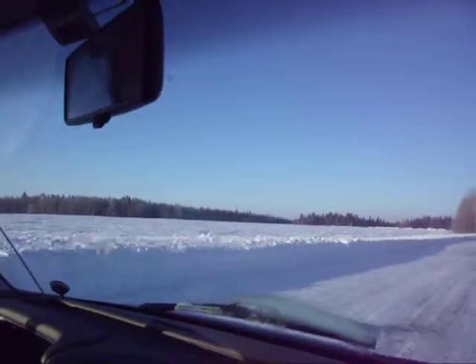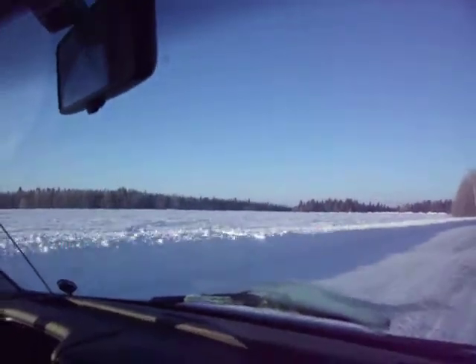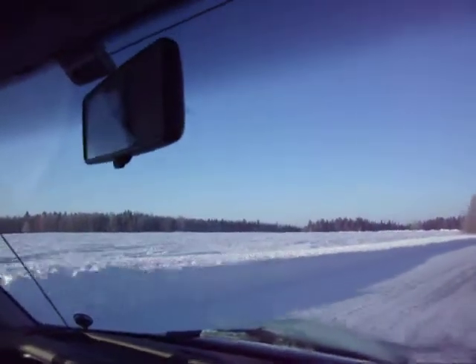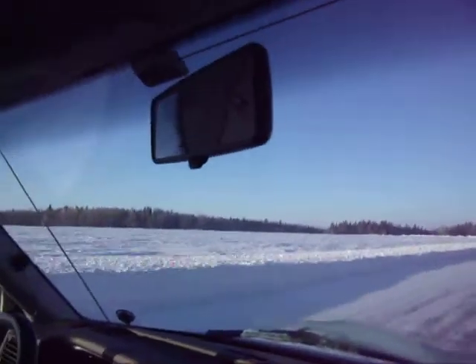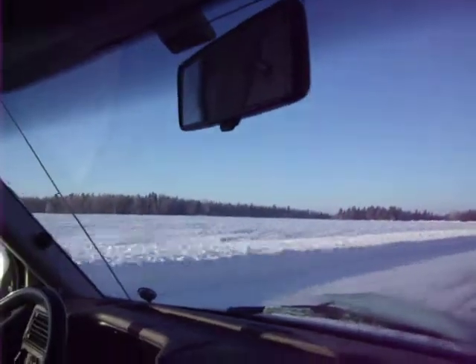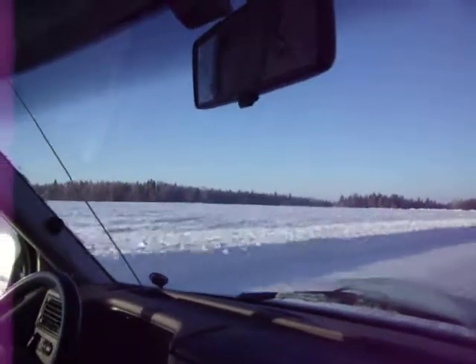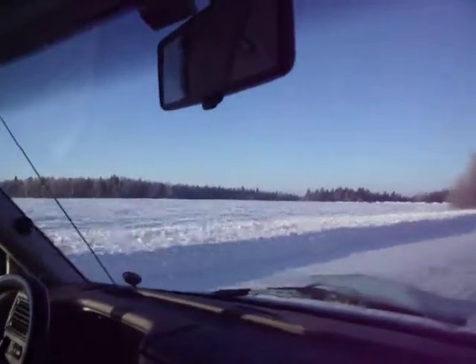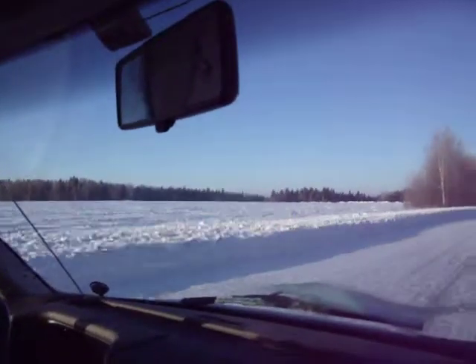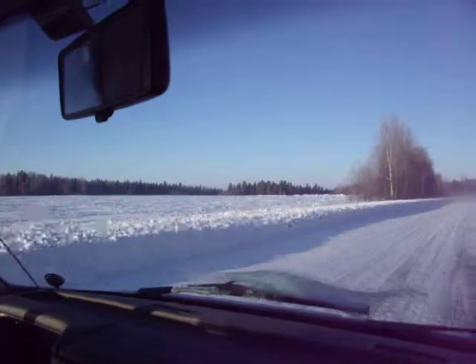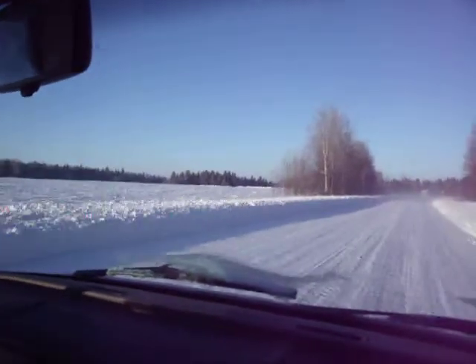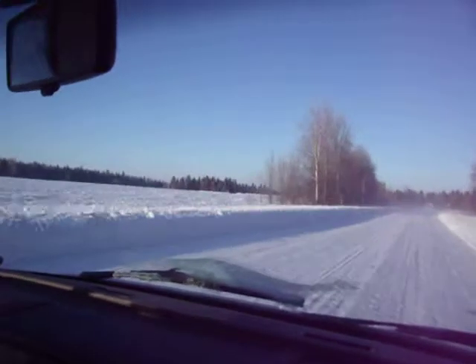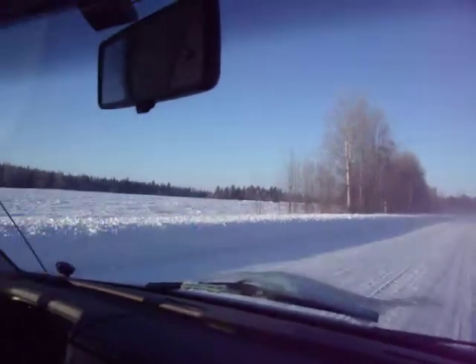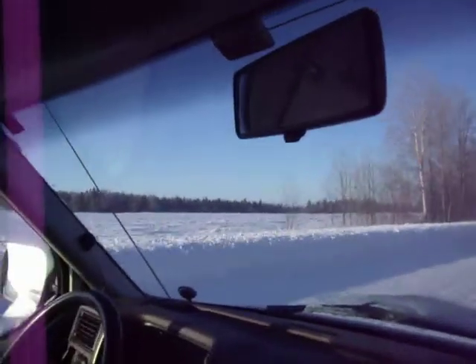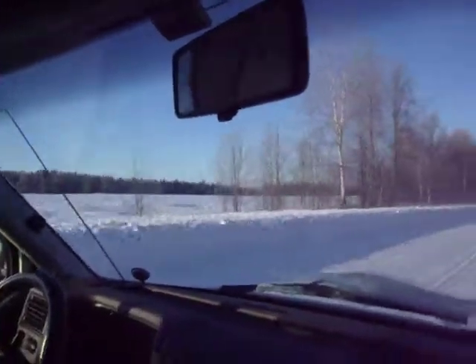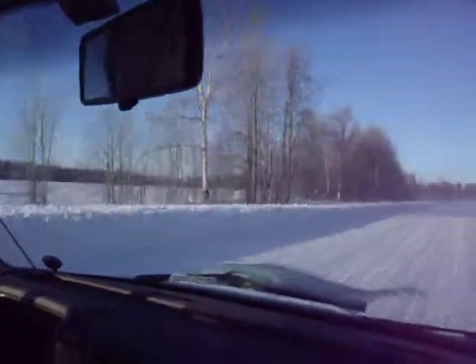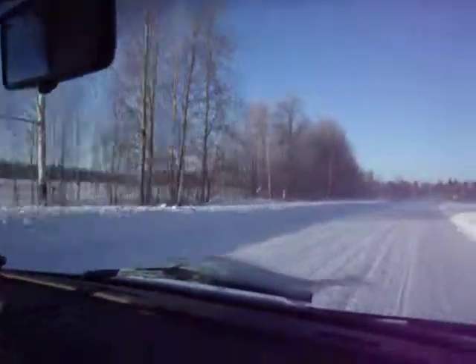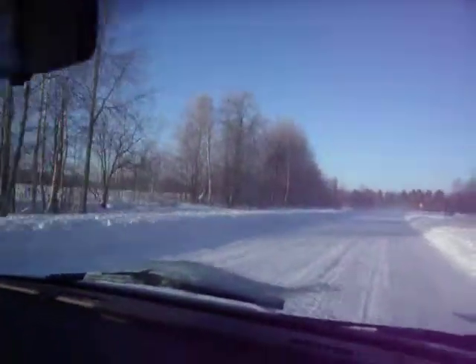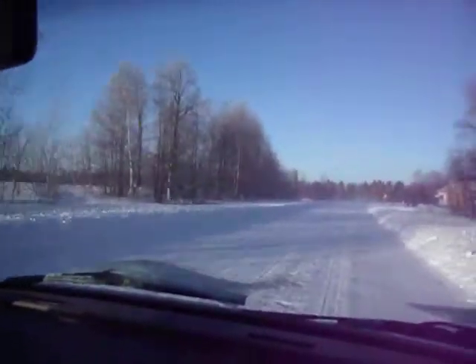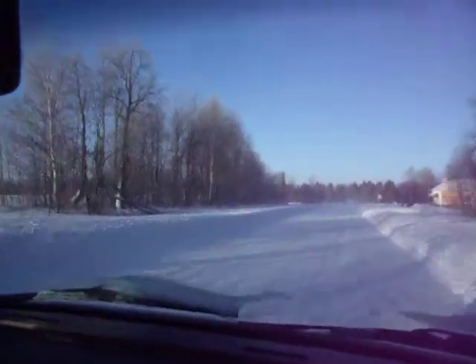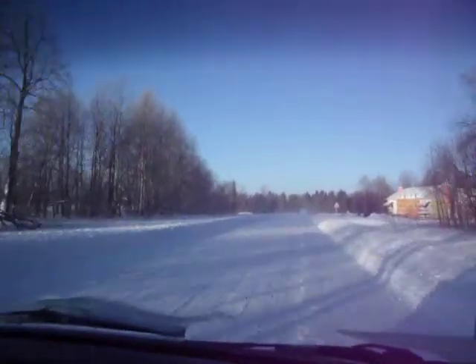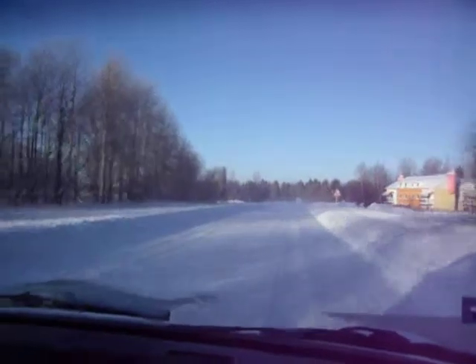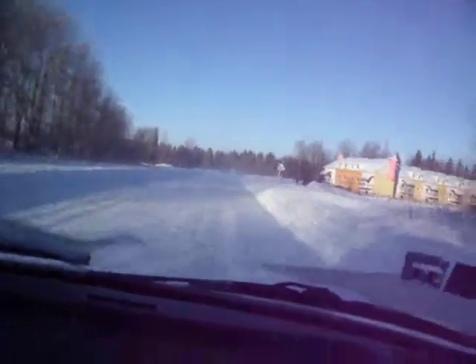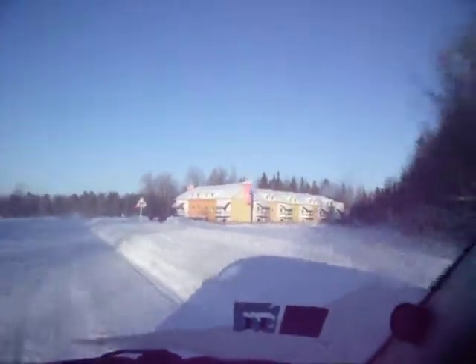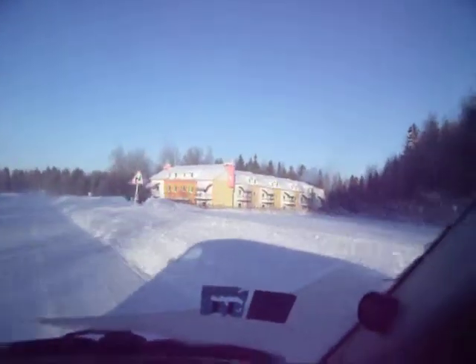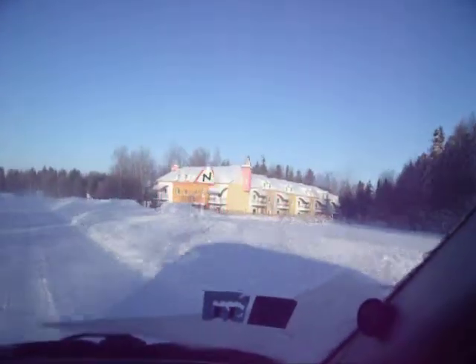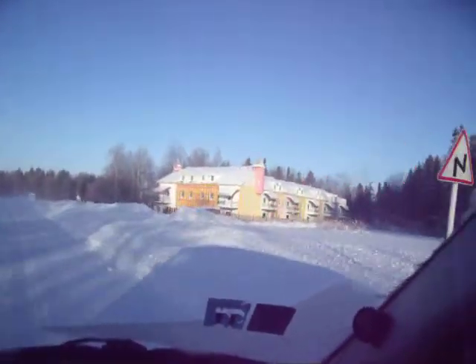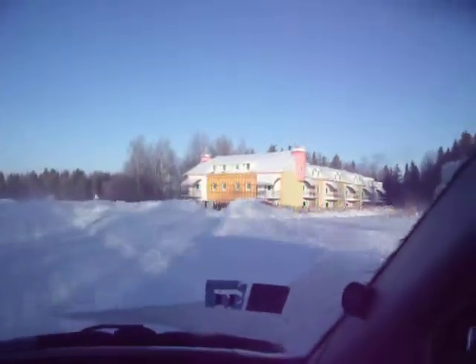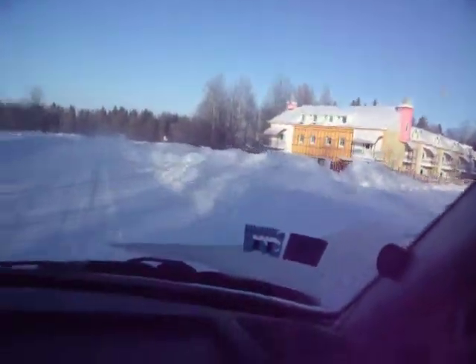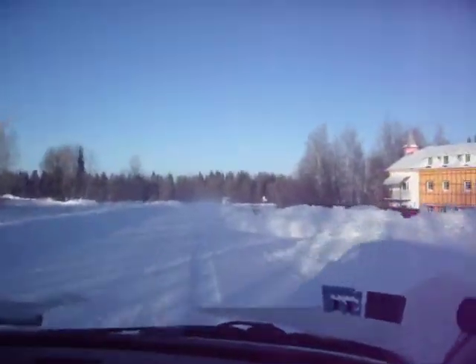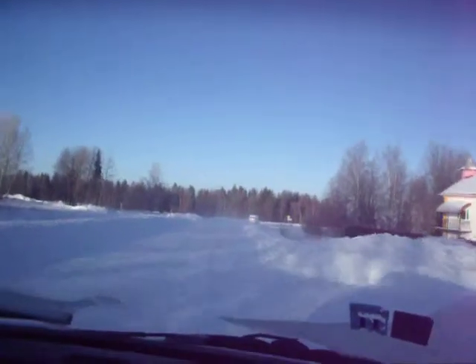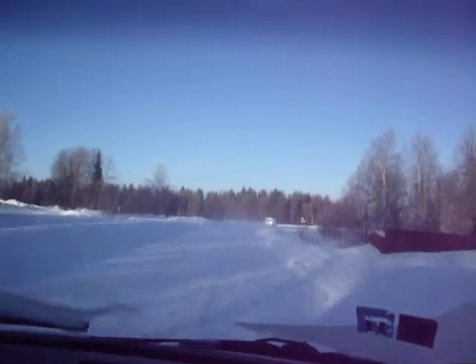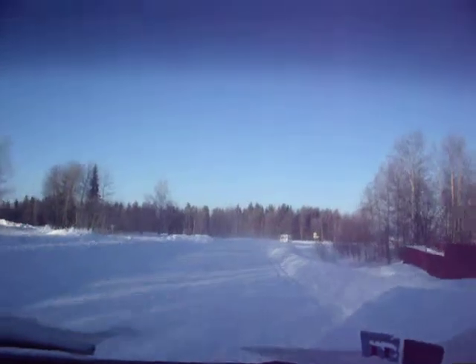That's one right there — the snowmobile tracks. Just wide and open fields. We're getting pretty close to Holoka.